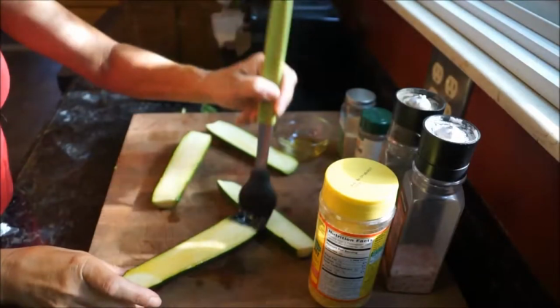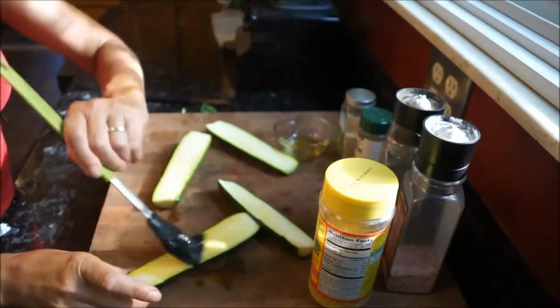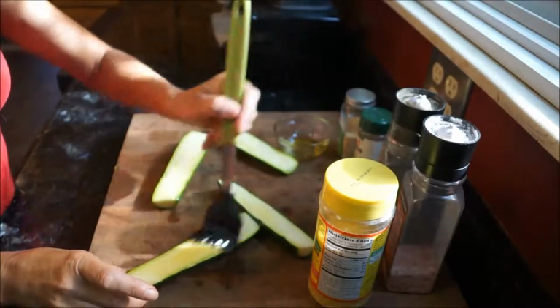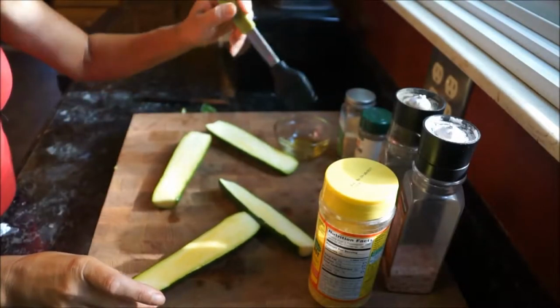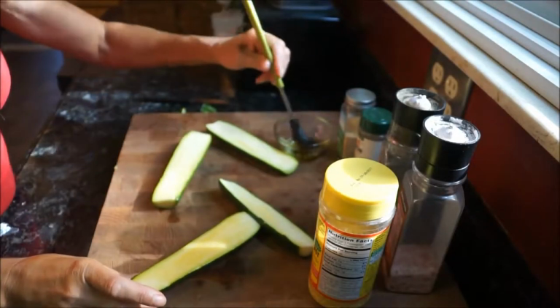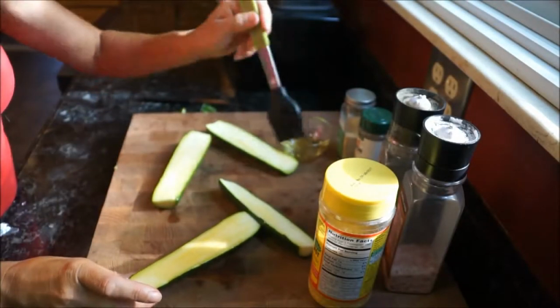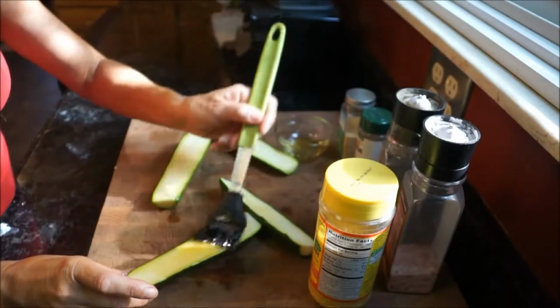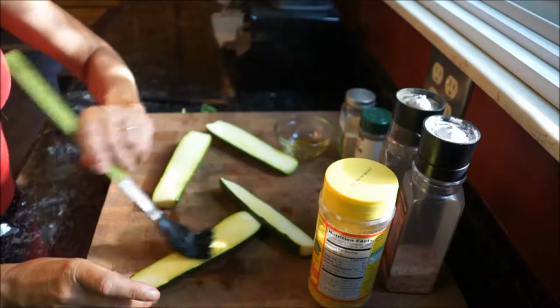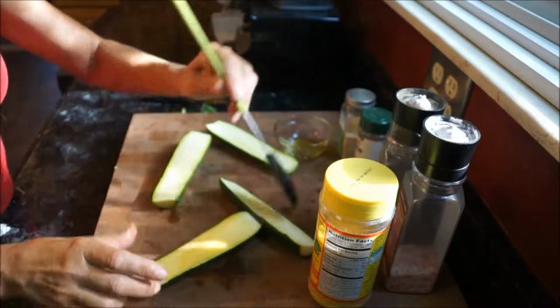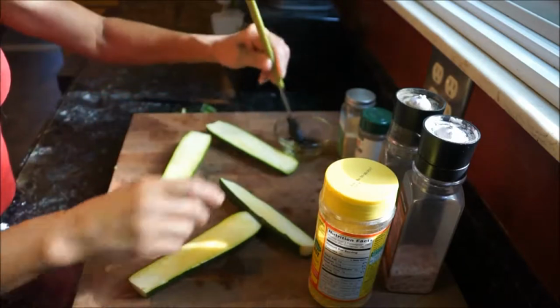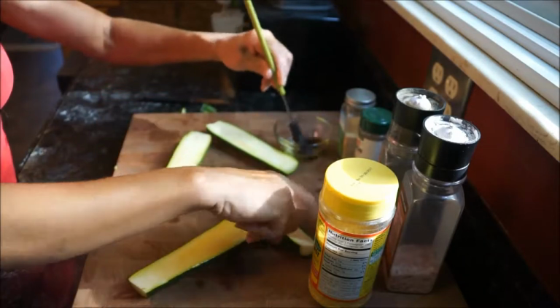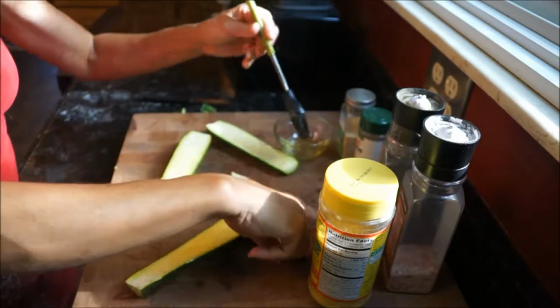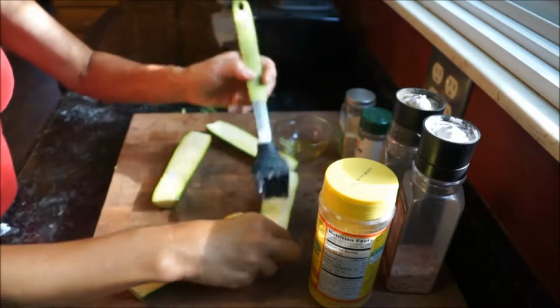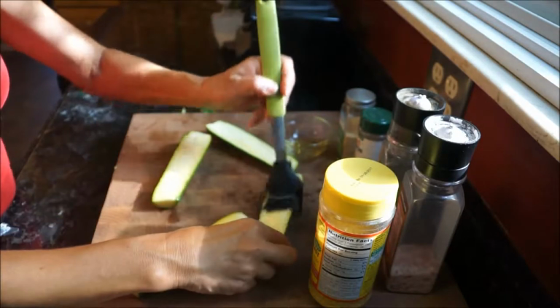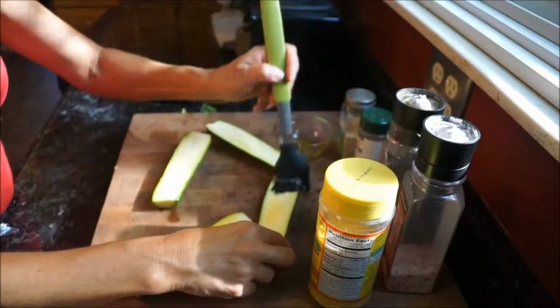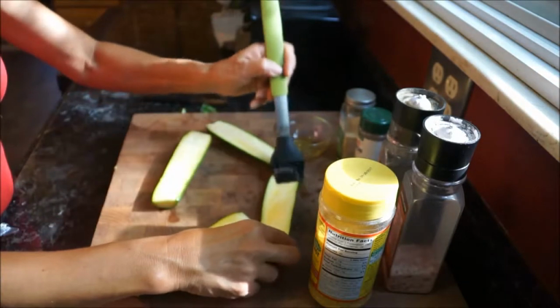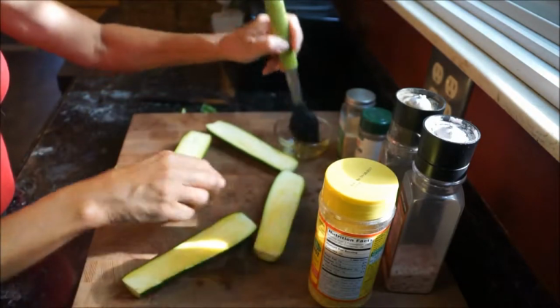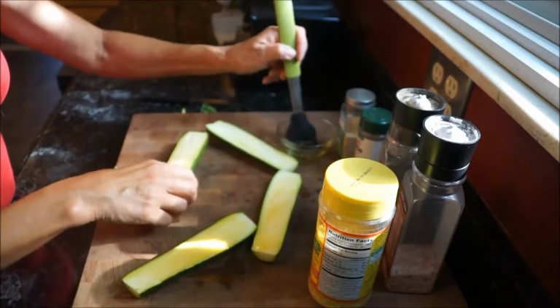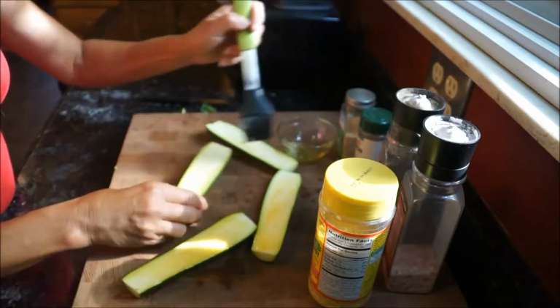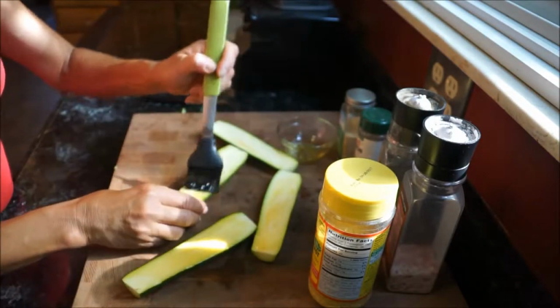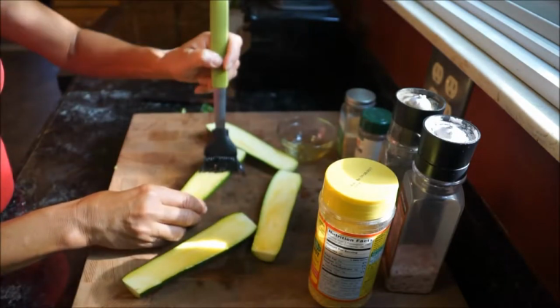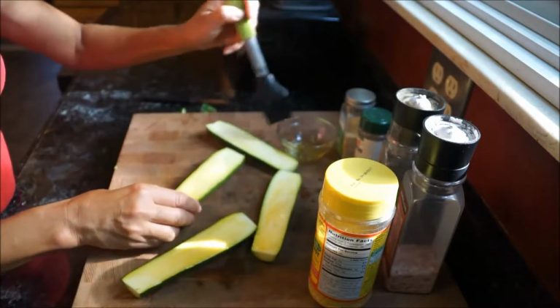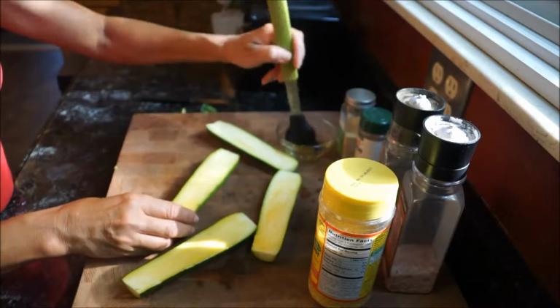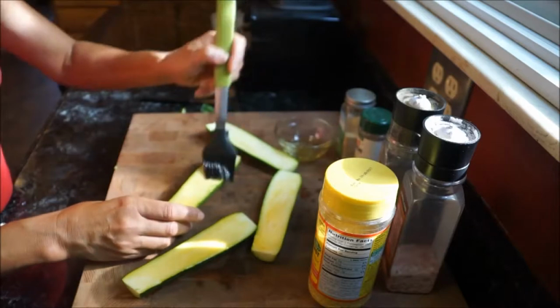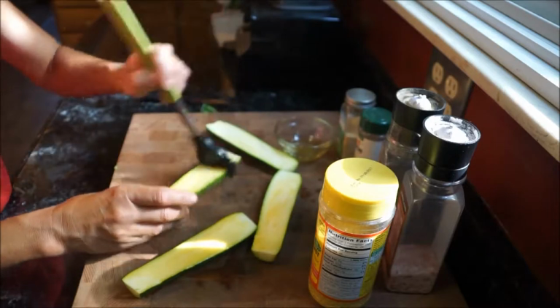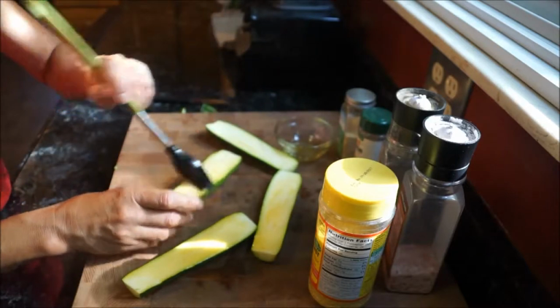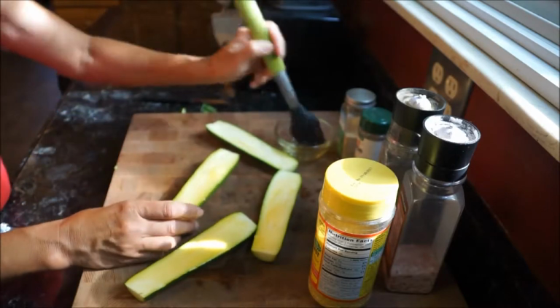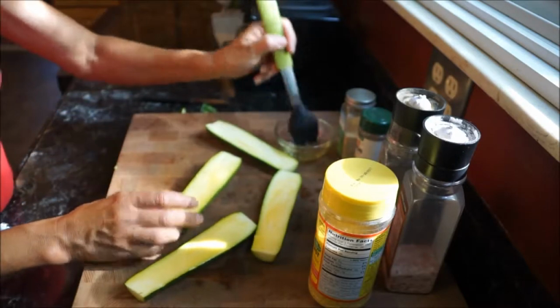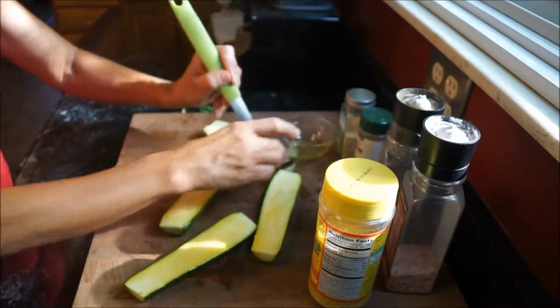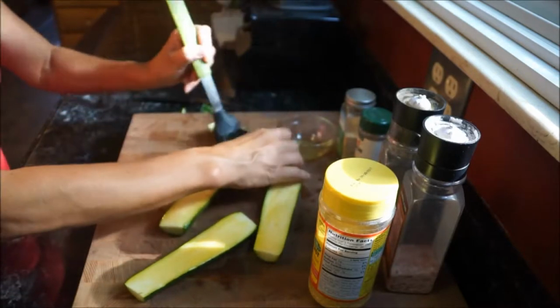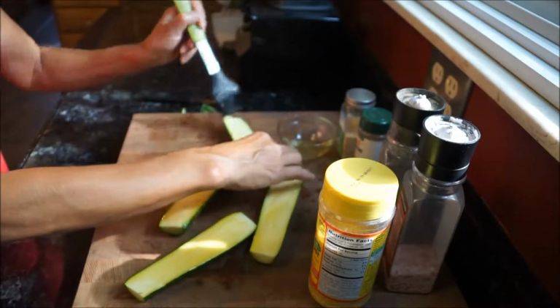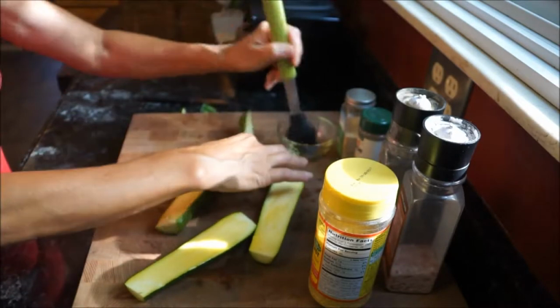Now with a brush you're going to go ahead and brush the zucchini top and bottom with the olive oil, making sure that the zucchini is completely saturated with the olive oil.